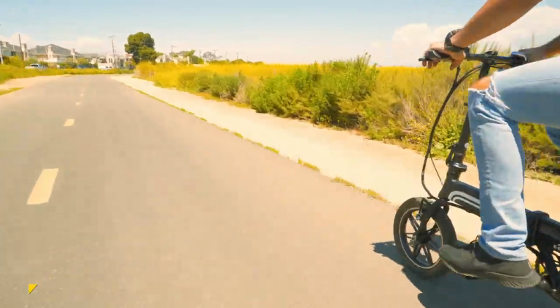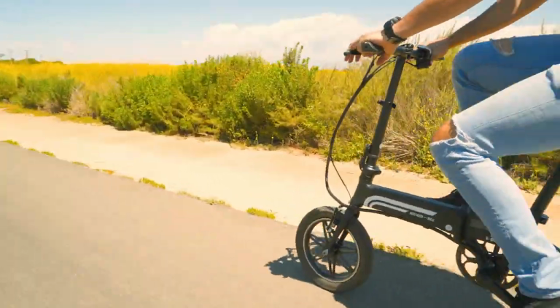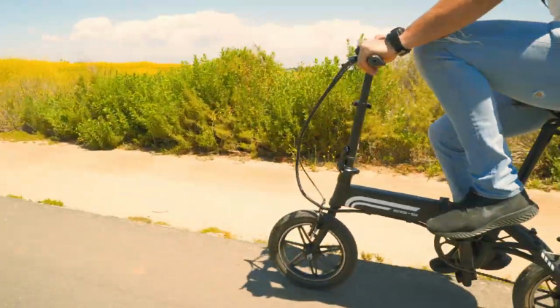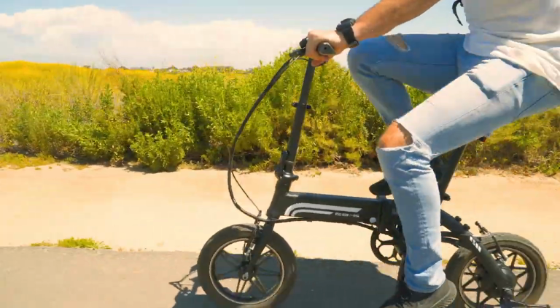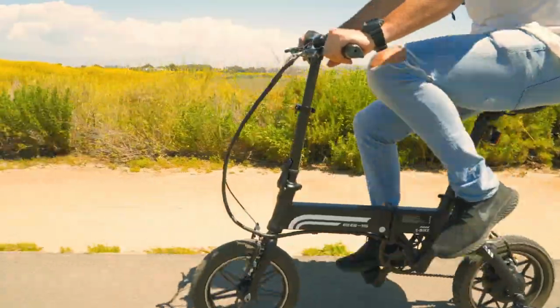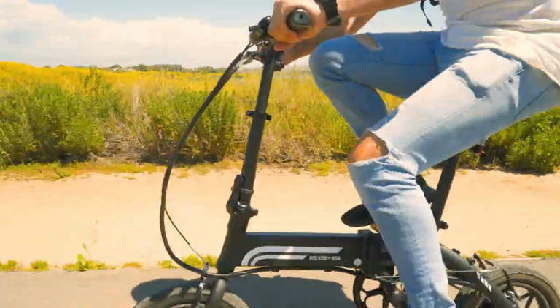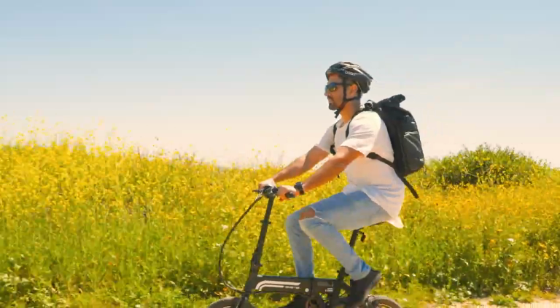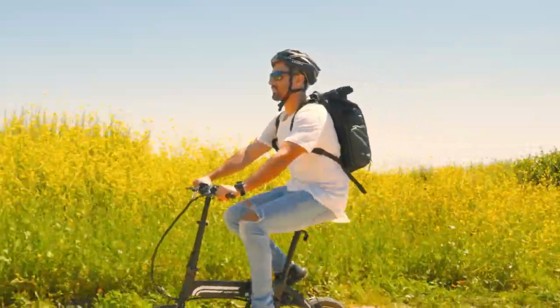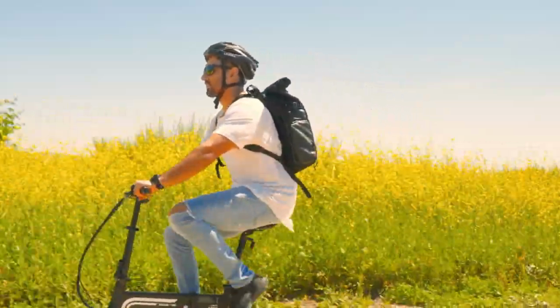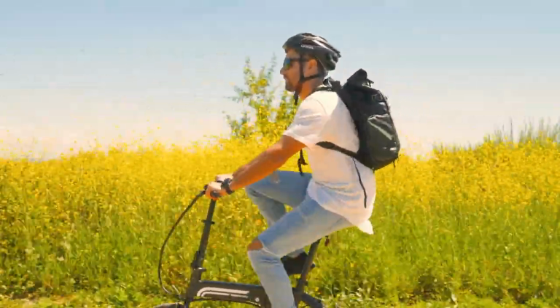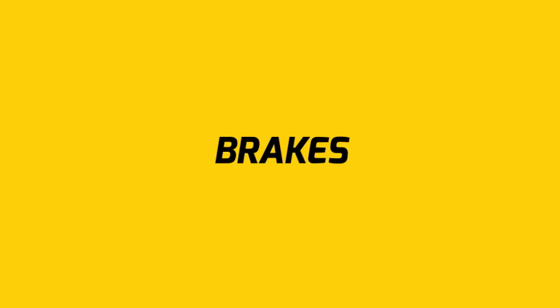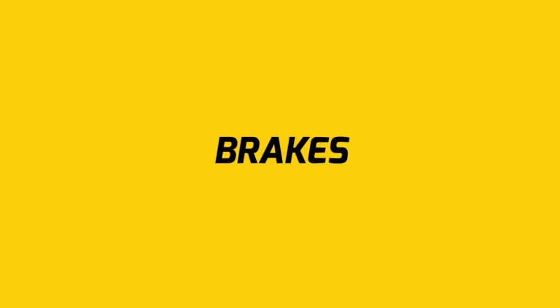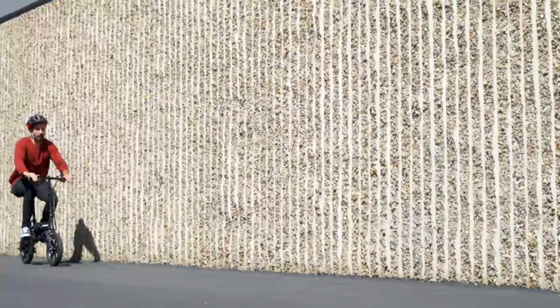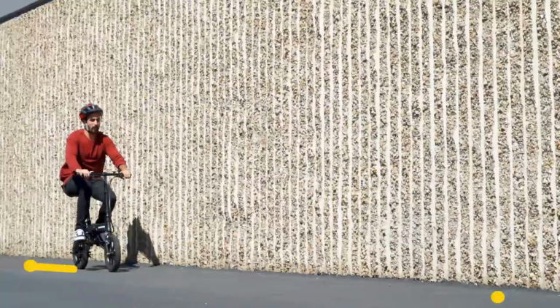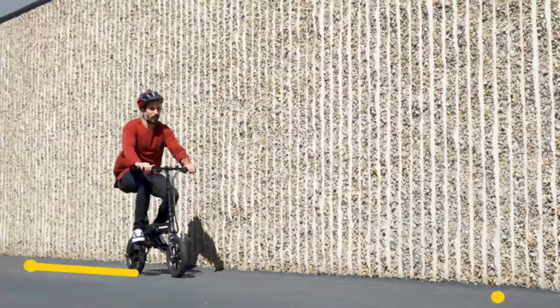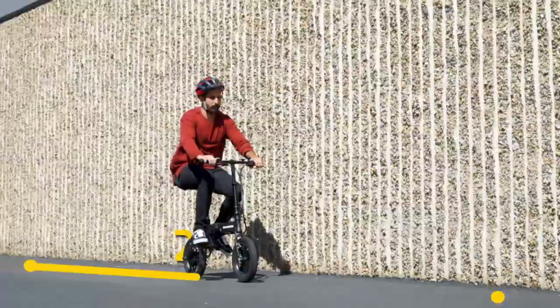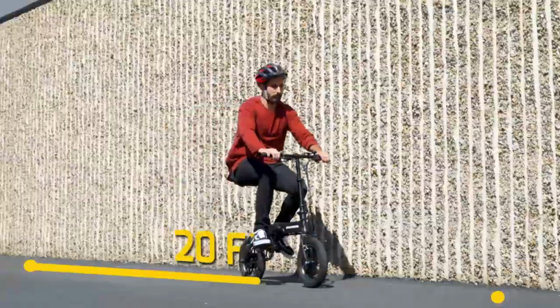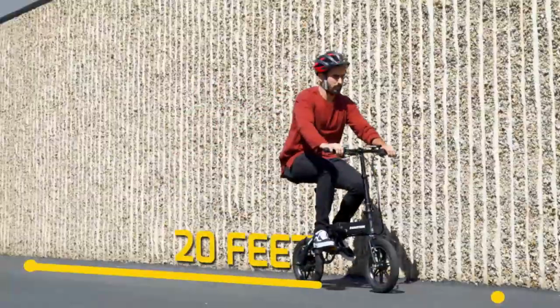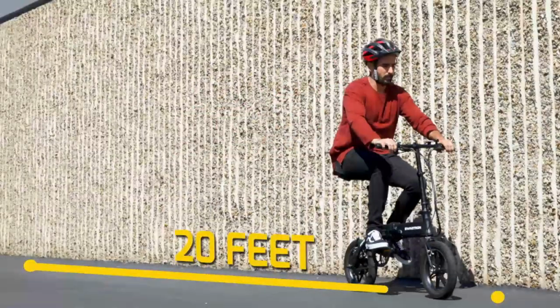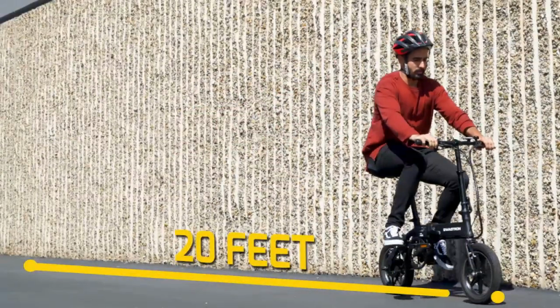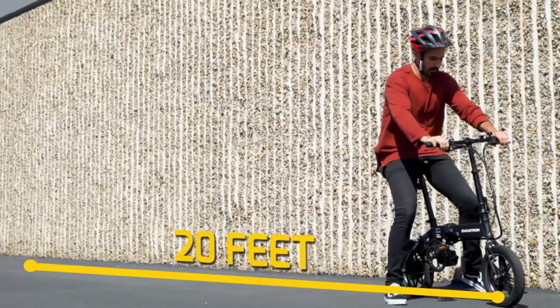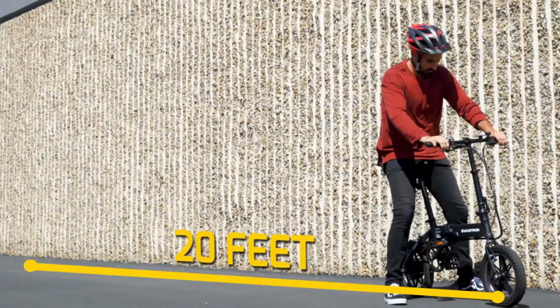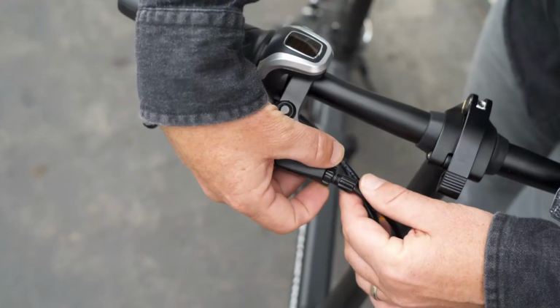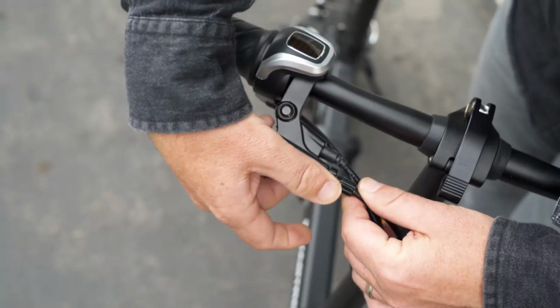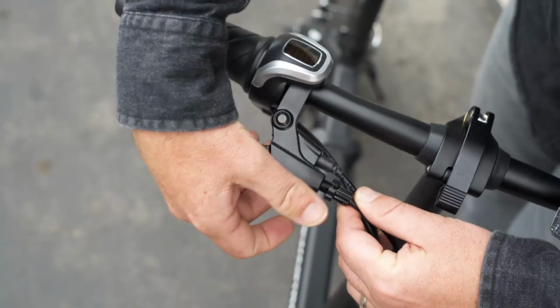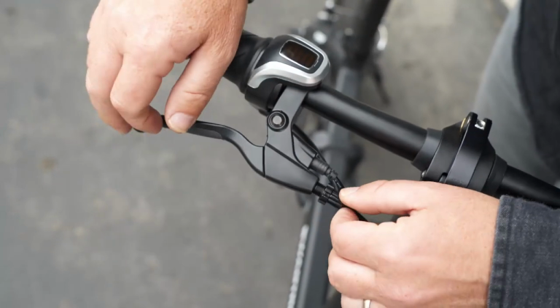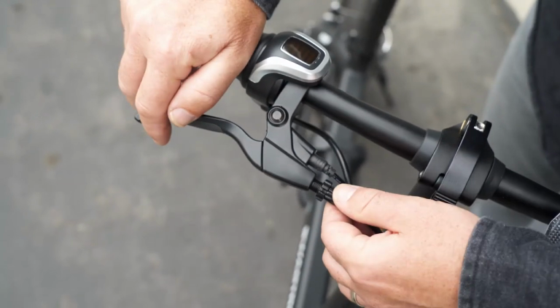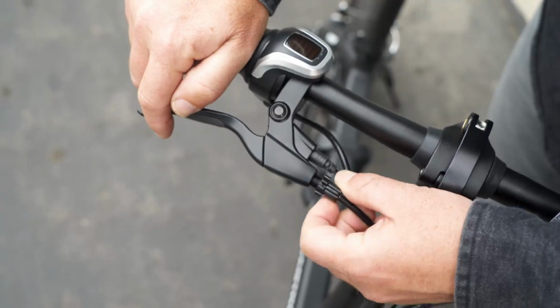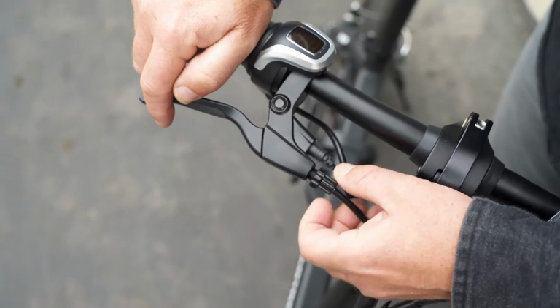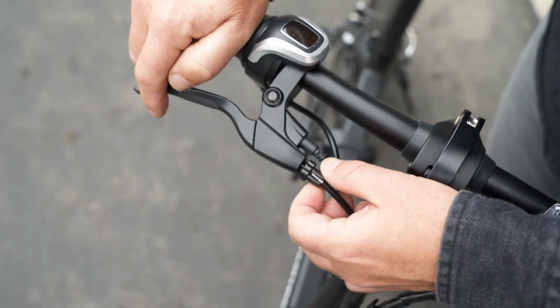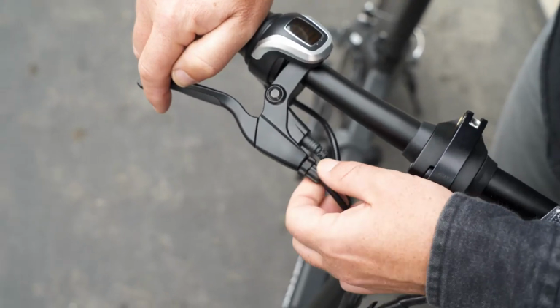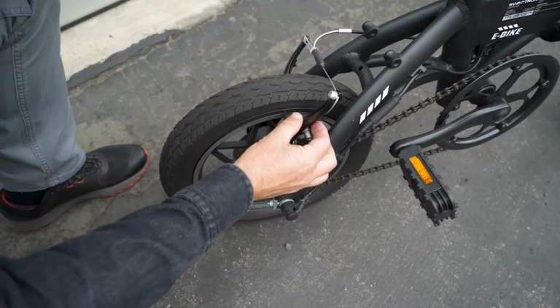Frequently inspect both tires after every ride for signs of puncture and or damage. At some point in every bike's life, brakes might become loose, affecting stopping time. Sometimes the fix is simply tightening the handbrake. Otherwise, here's a tip for adjusting the front and rear brakes.